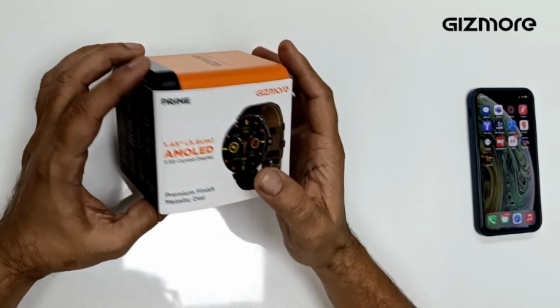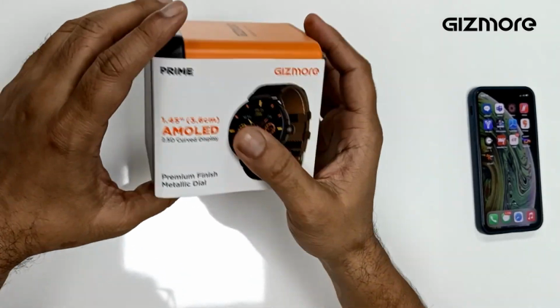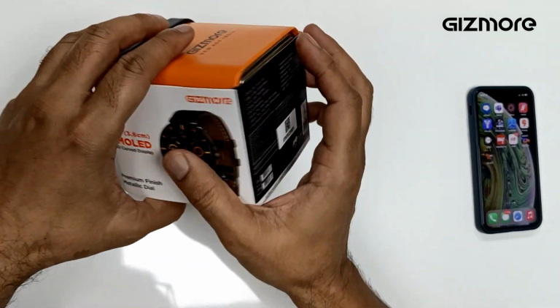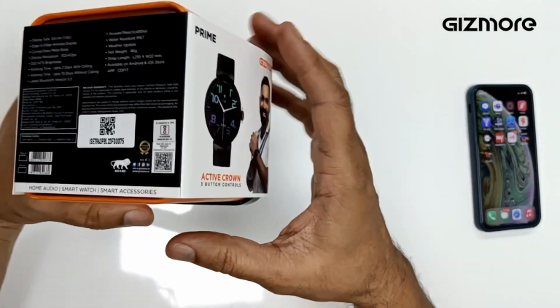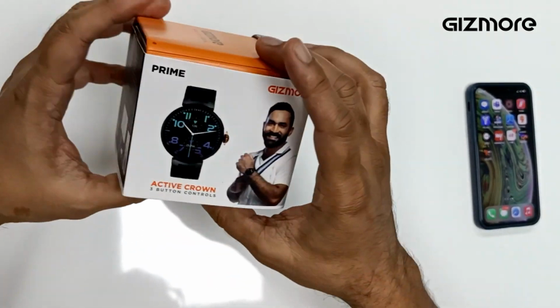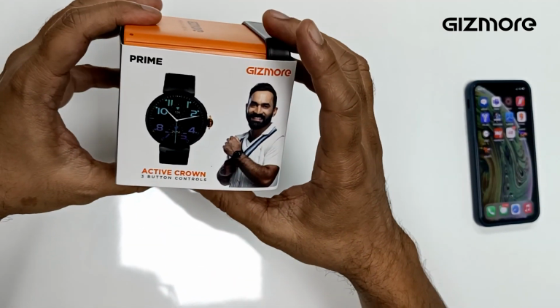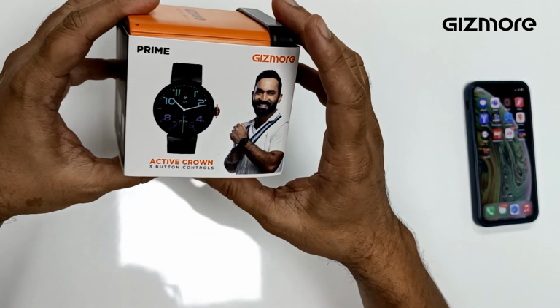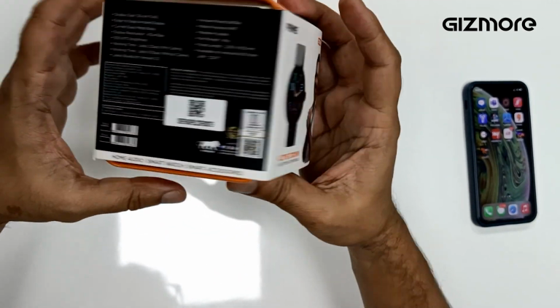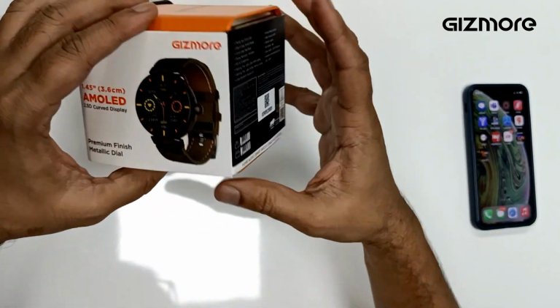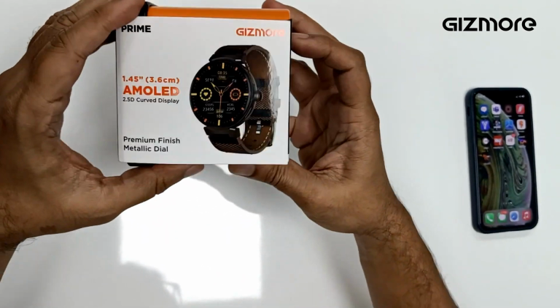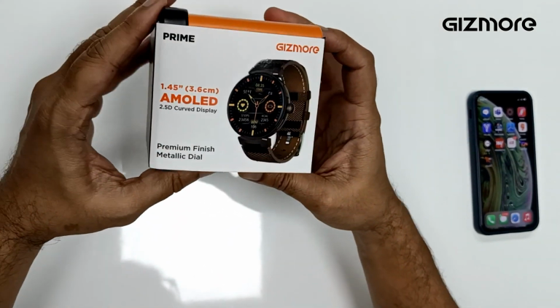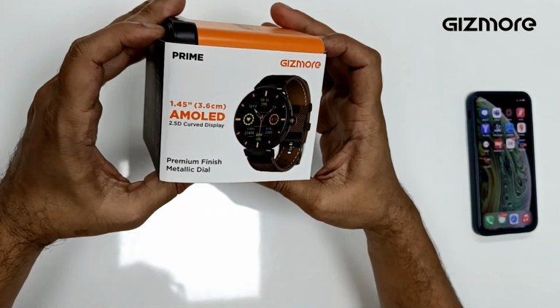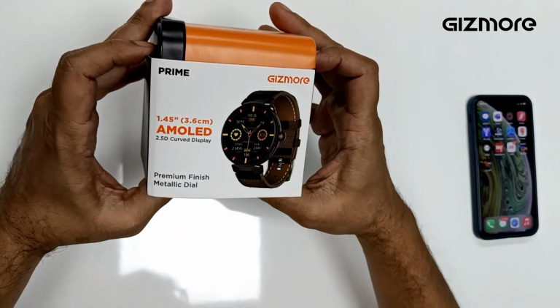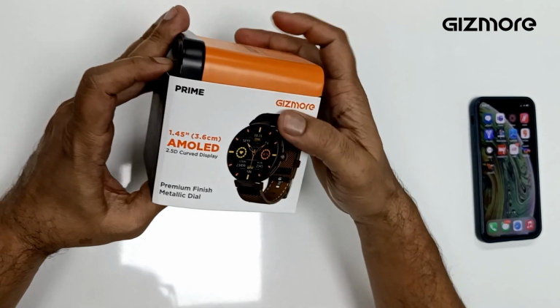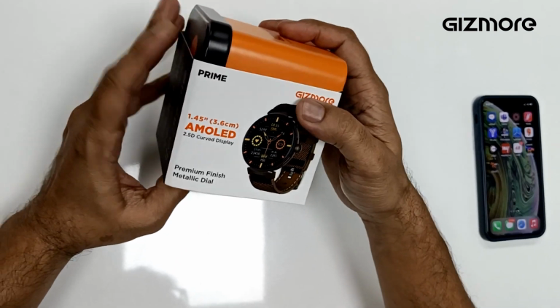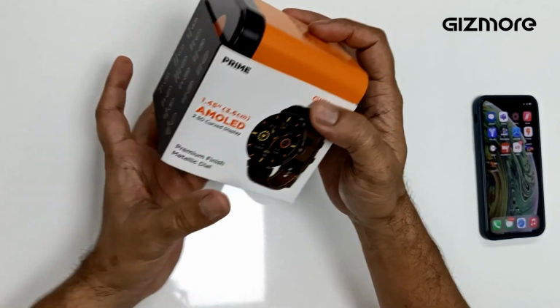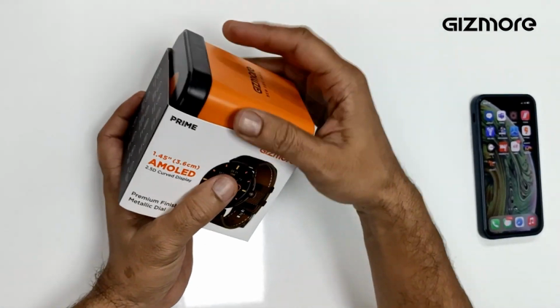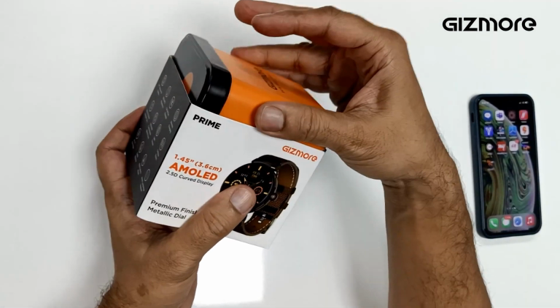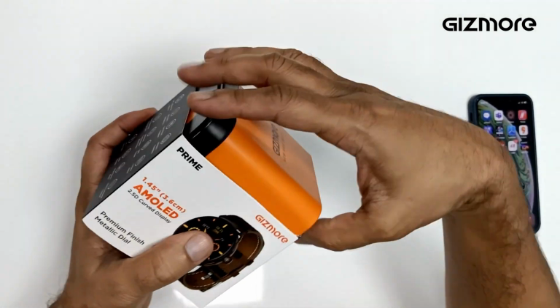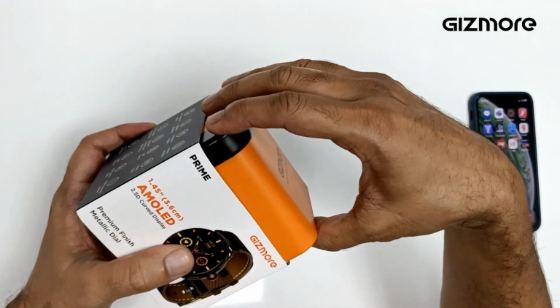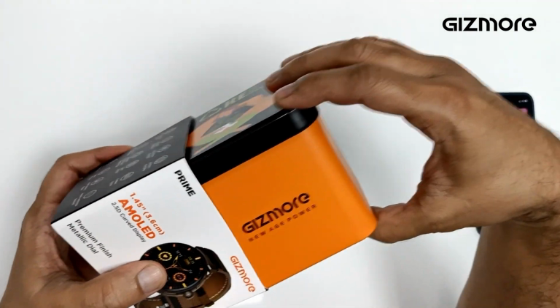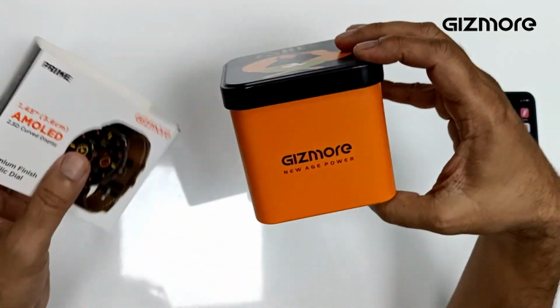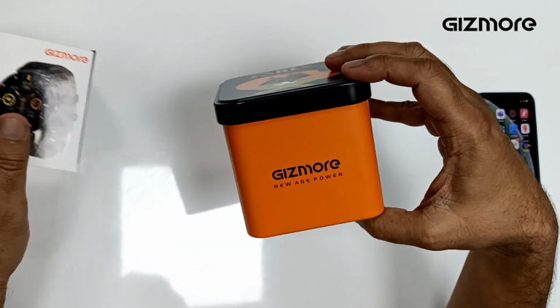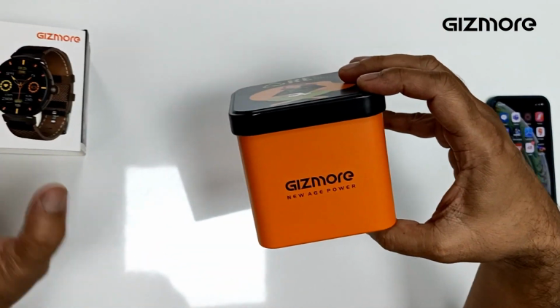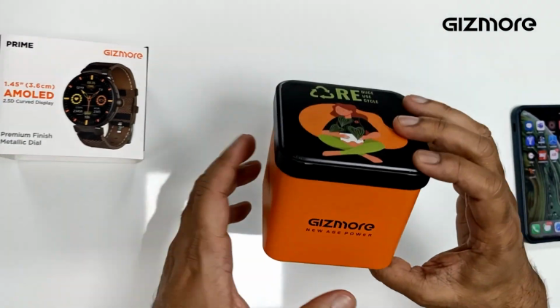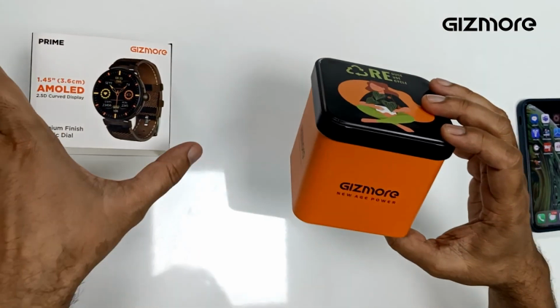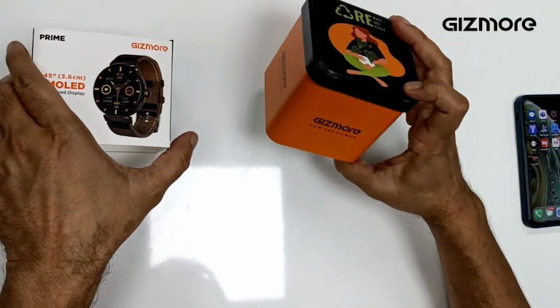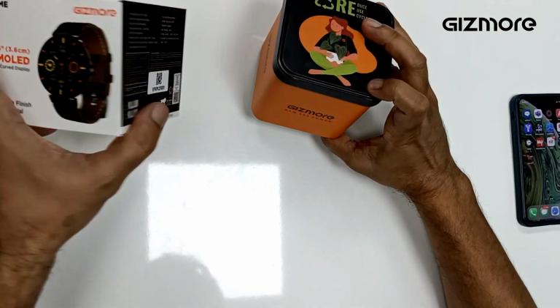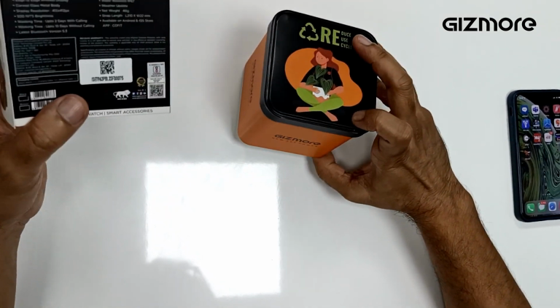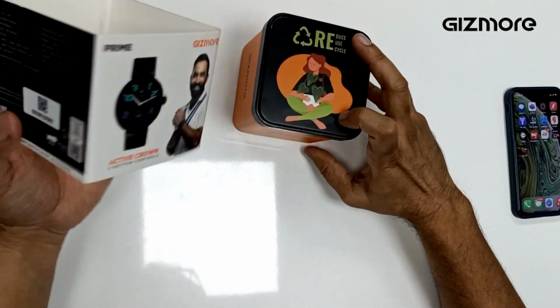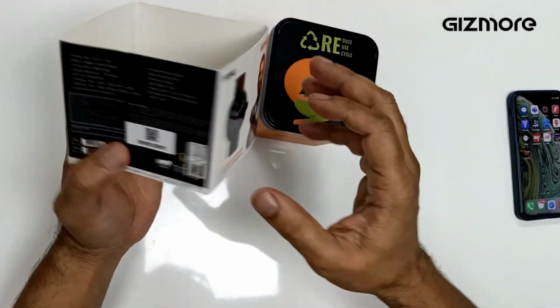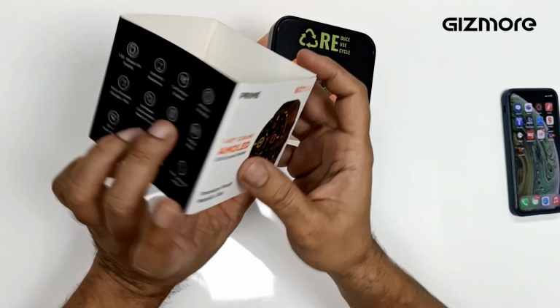Today I will unbox Gesmor Prime. It's a Super AMOLED watch with metallic finish, very premium watch, available on Flipkart soon. It has a 1.45 inch display. Let me just go through the packing first.